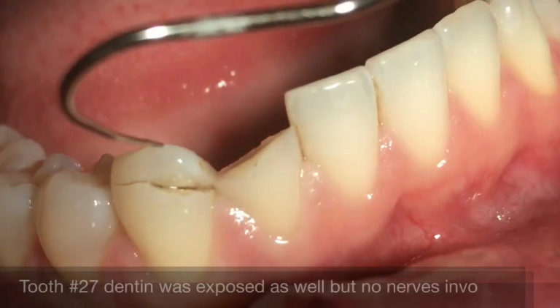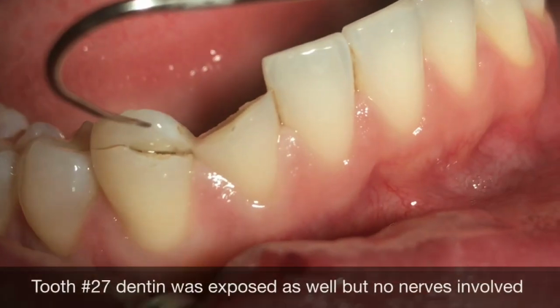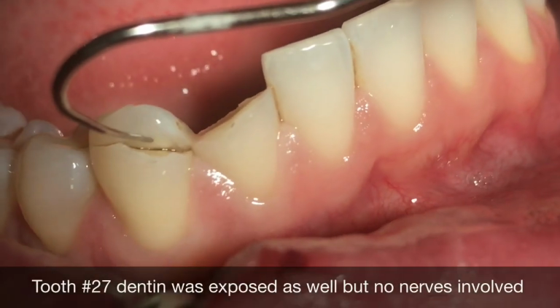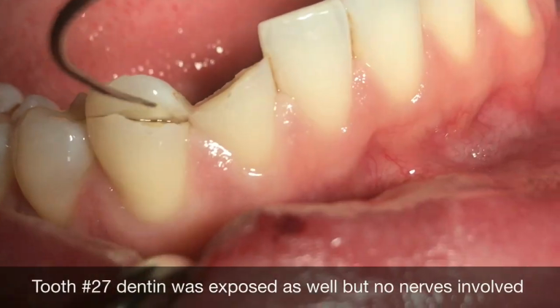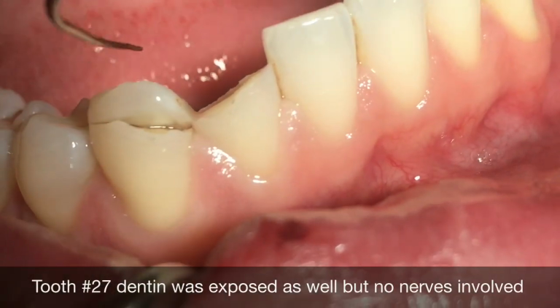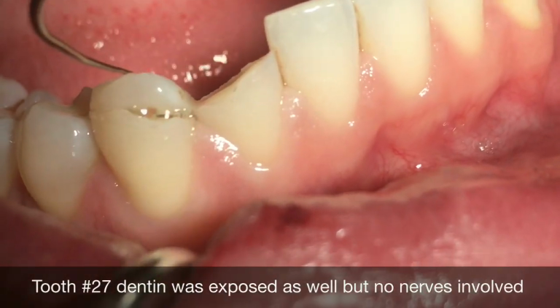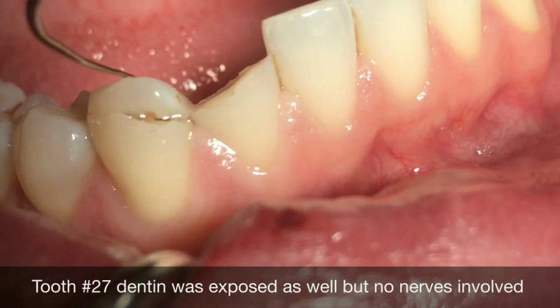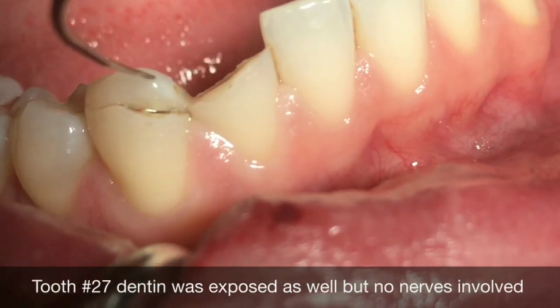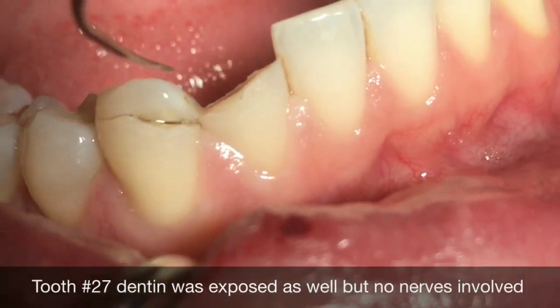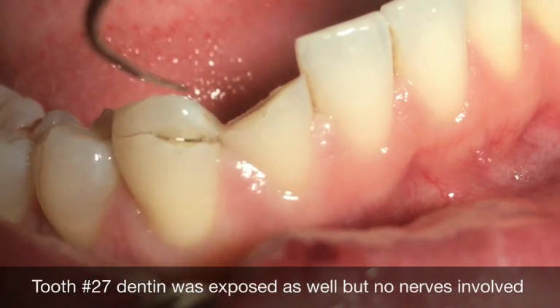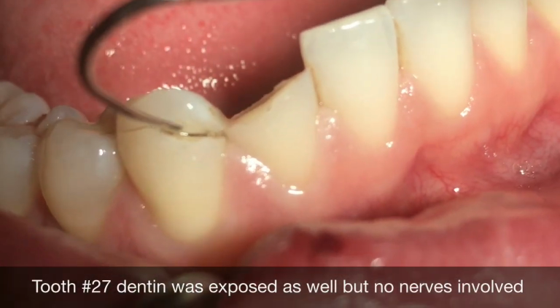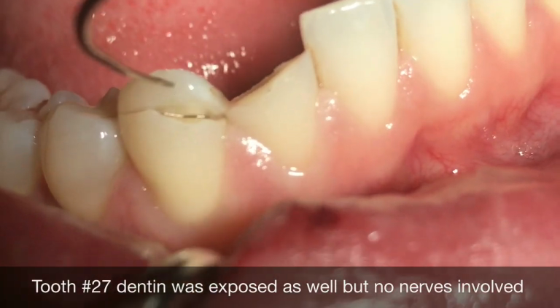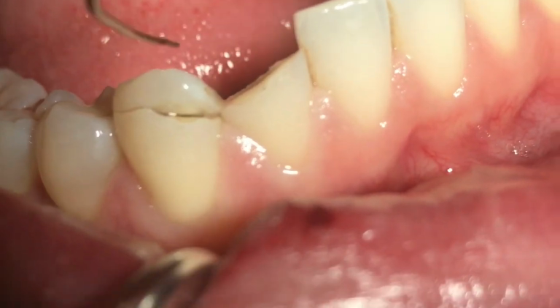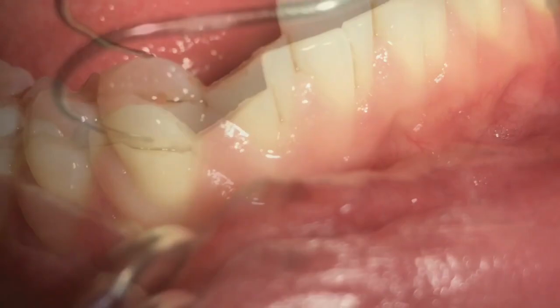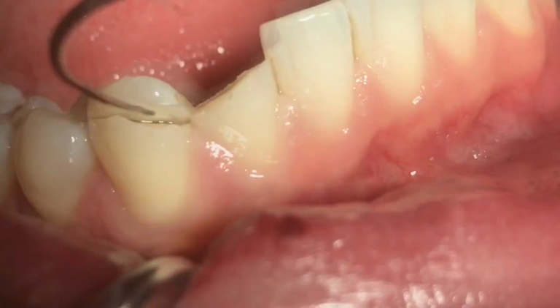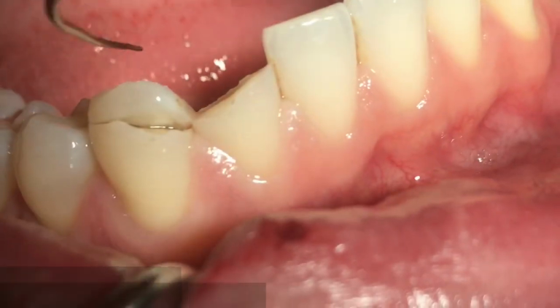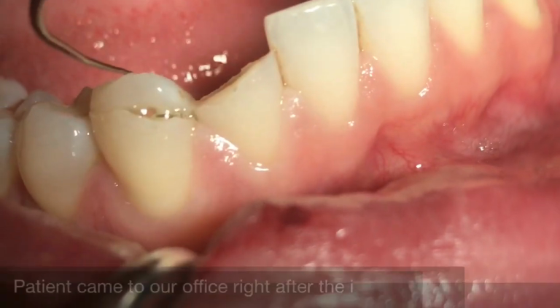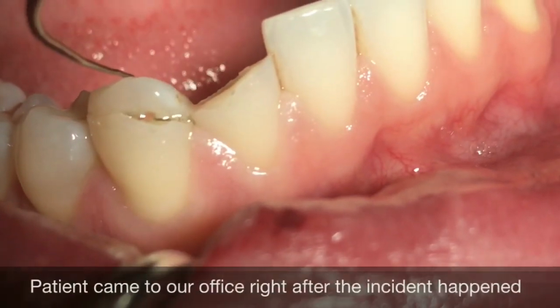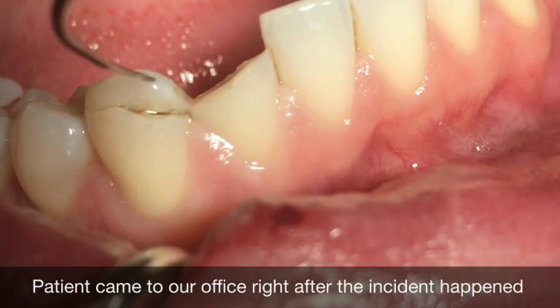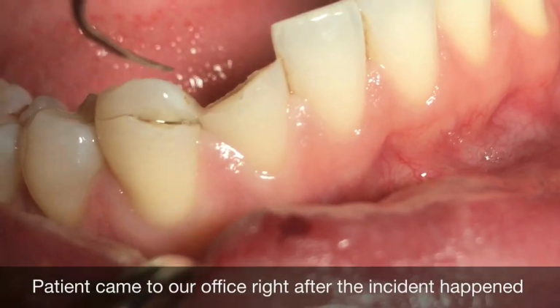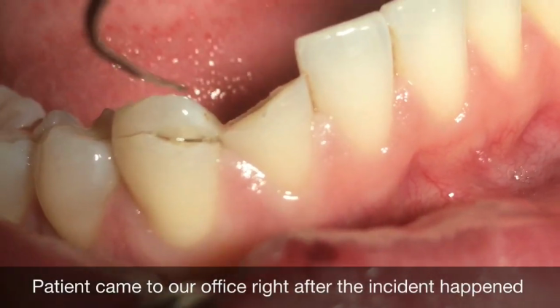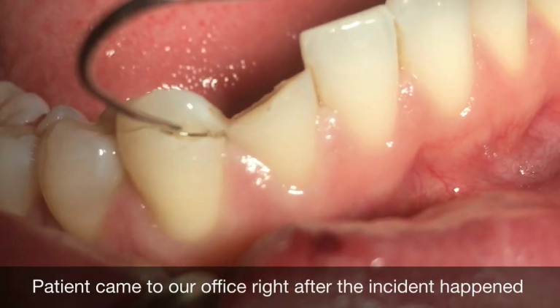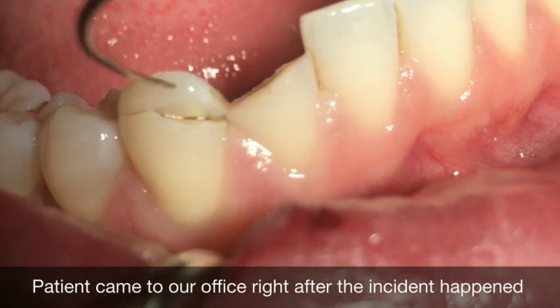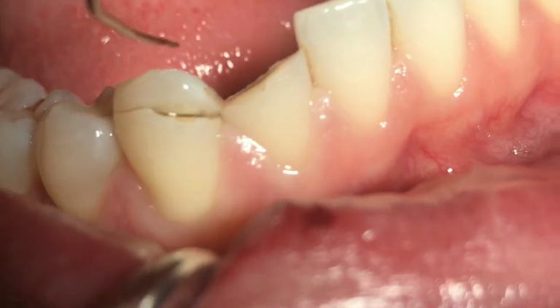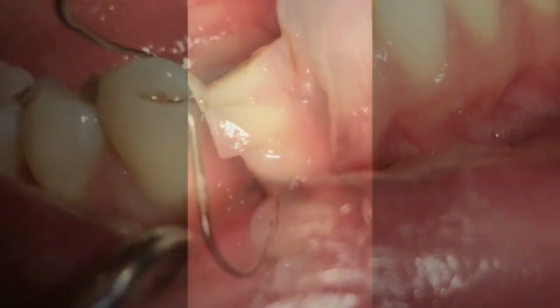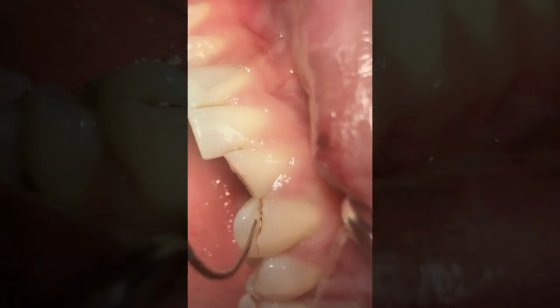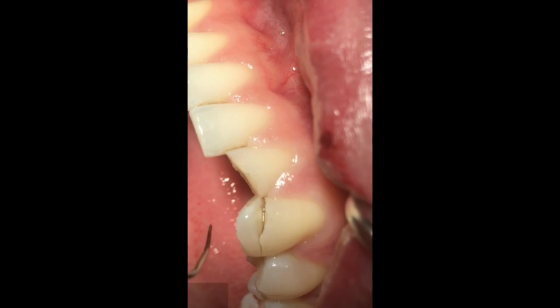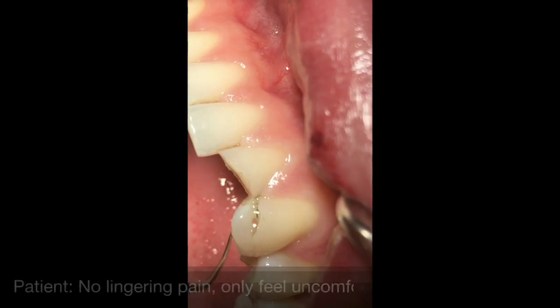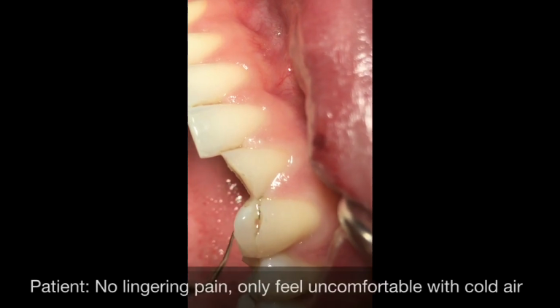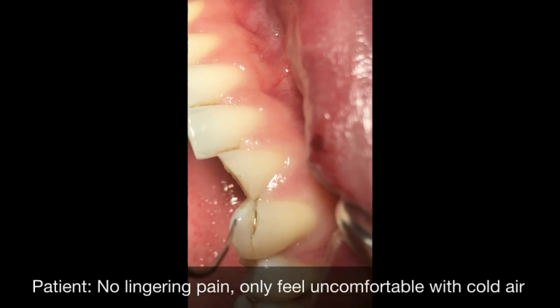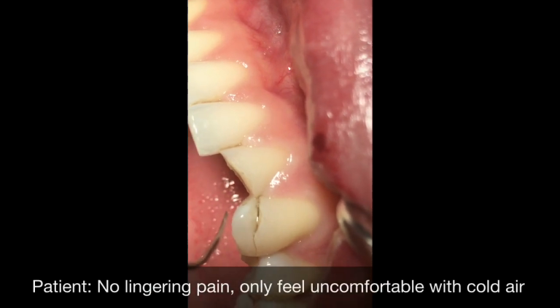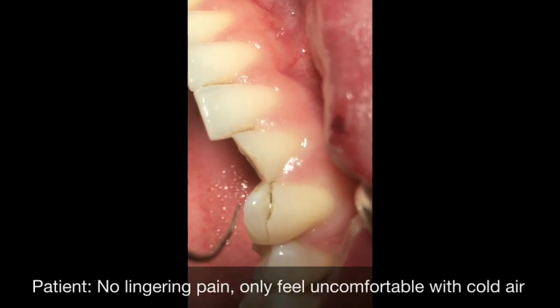What are we going to do with this case? Well, the symptoms are that the patient doesn't have major pain except cold air sensitivity — not a lingering pain at this point.